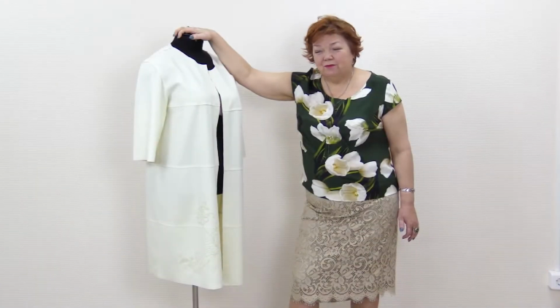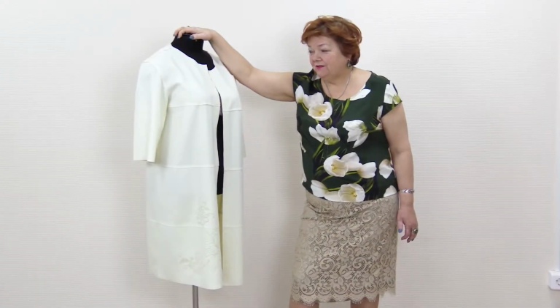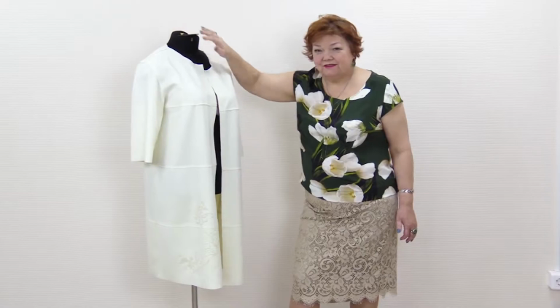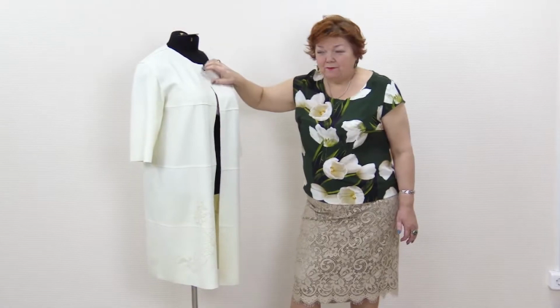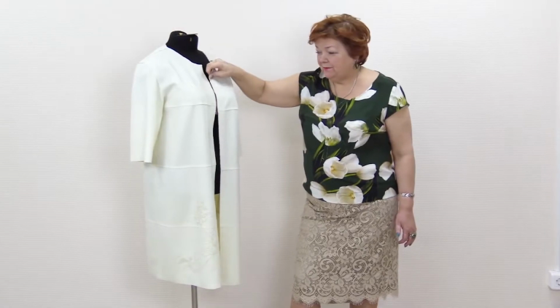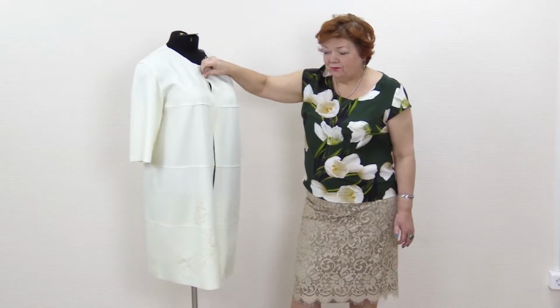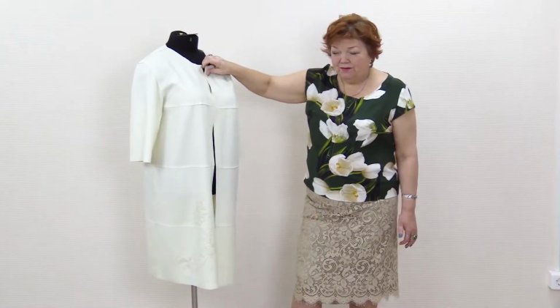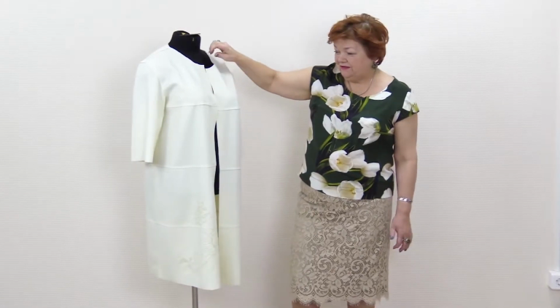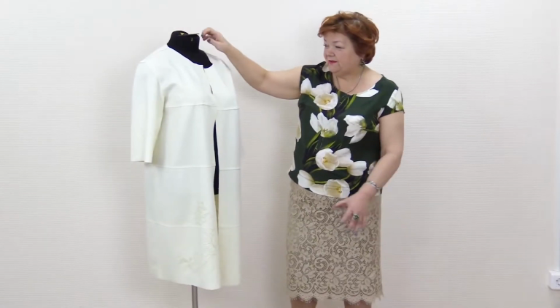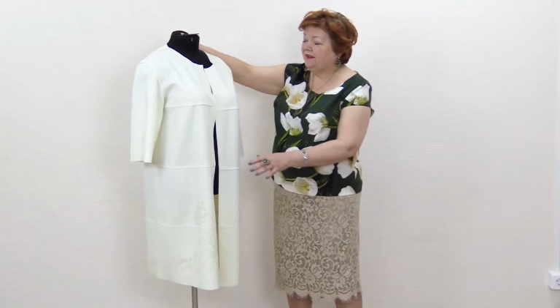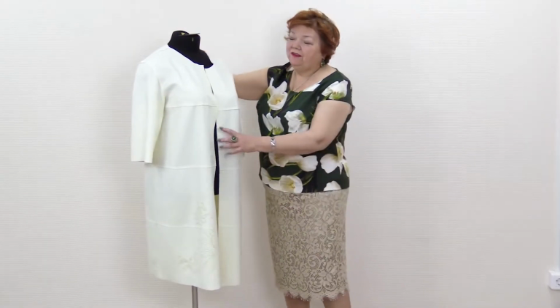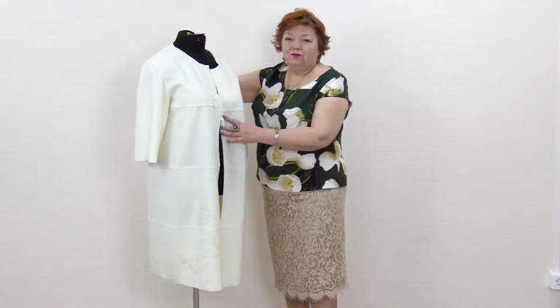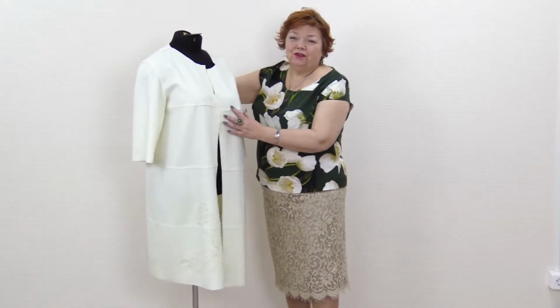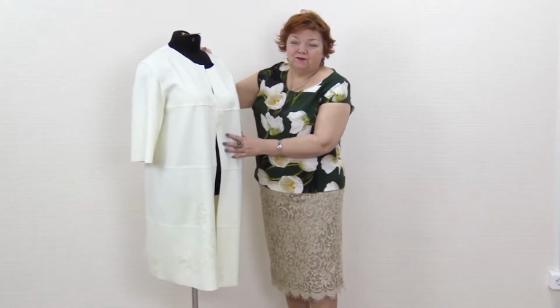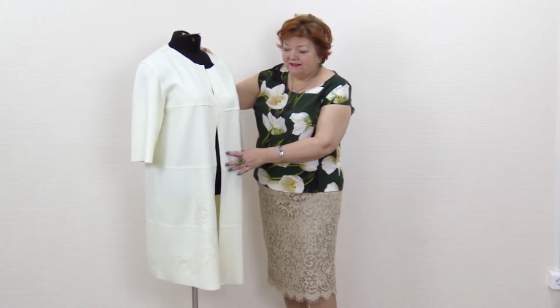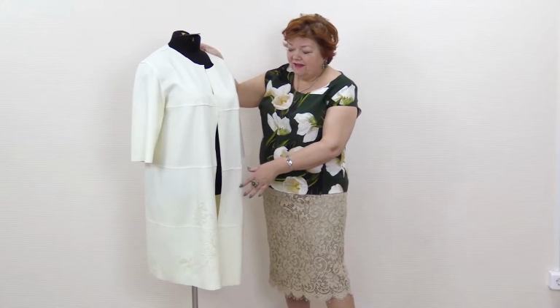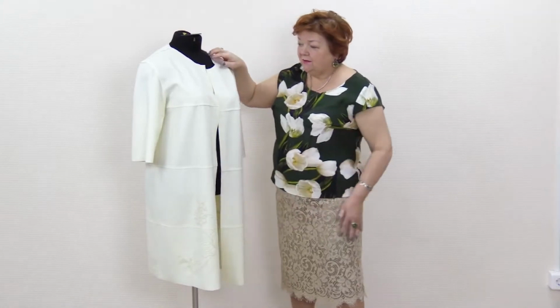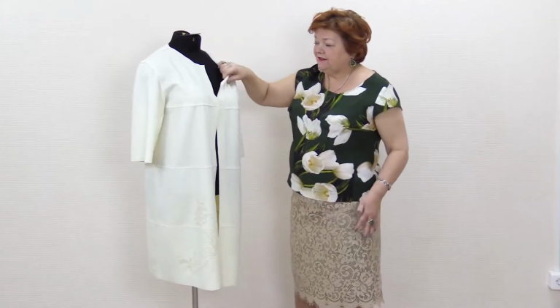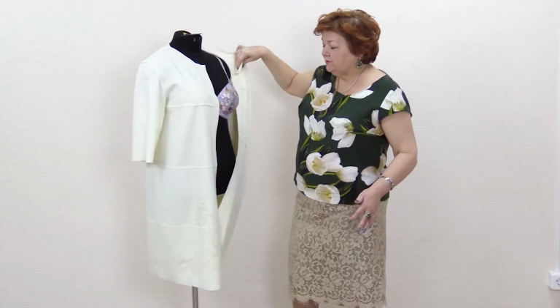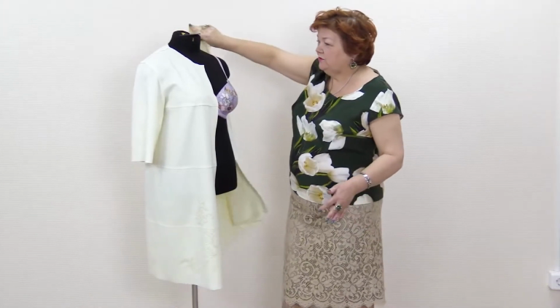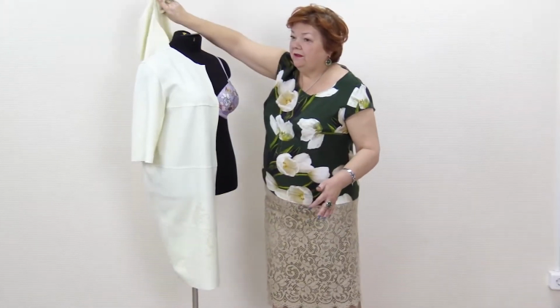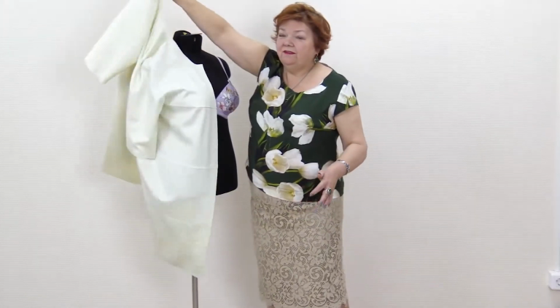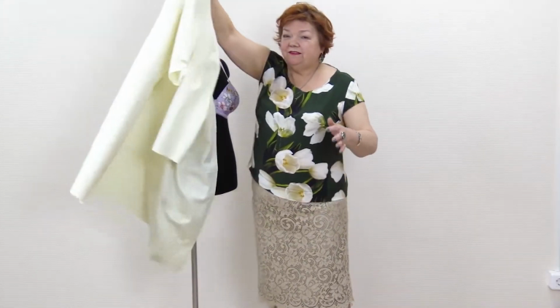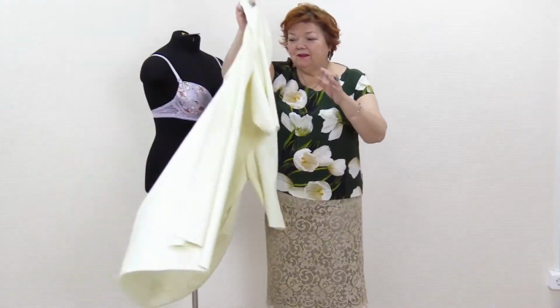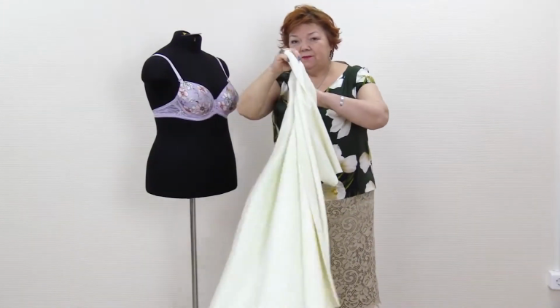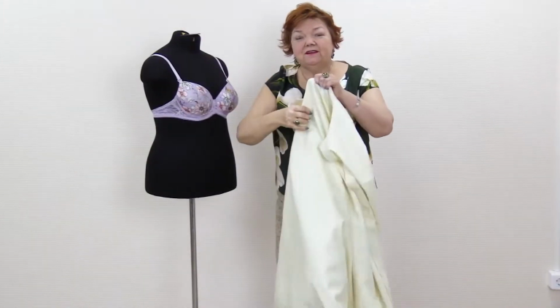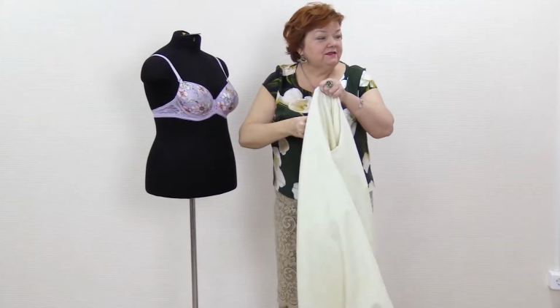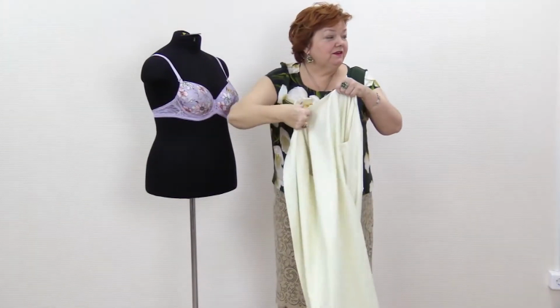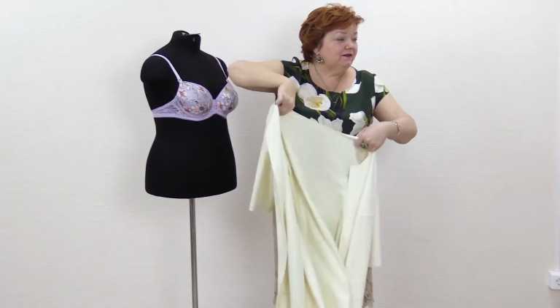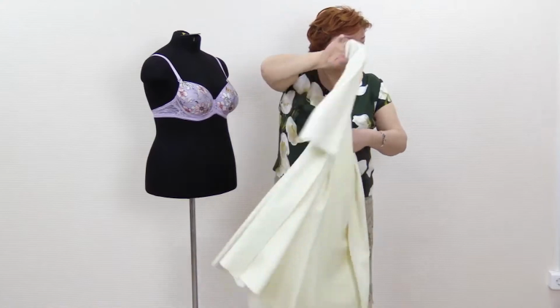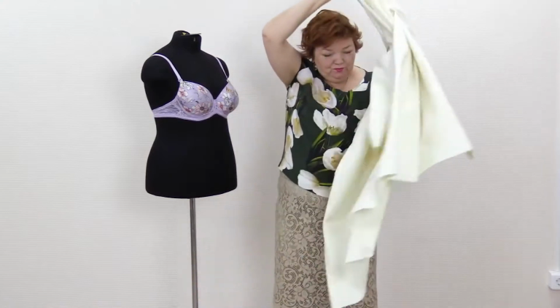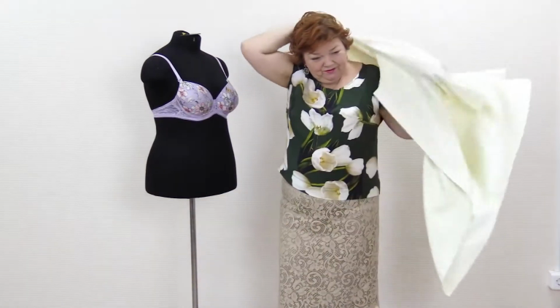Hello everyone! Today I want to show you a review of this coat. I can actually hardly call it a coat because it's very light — this item is more like a cloak than a coat.